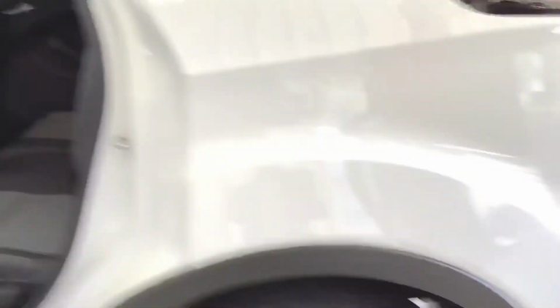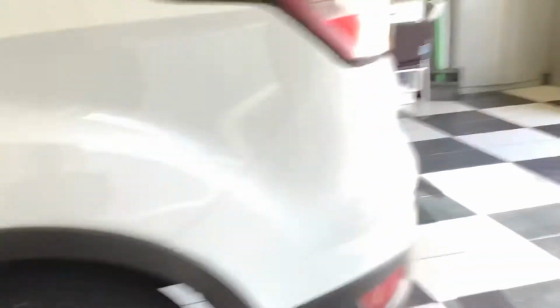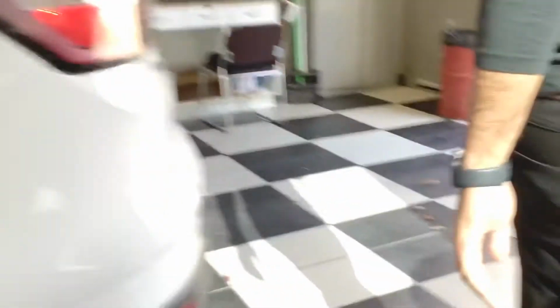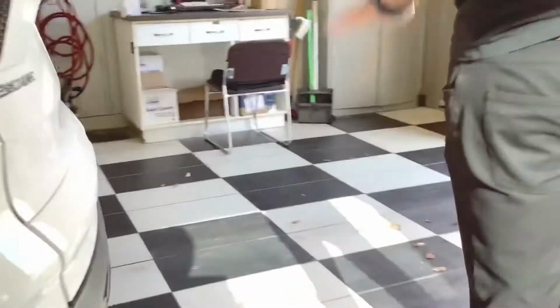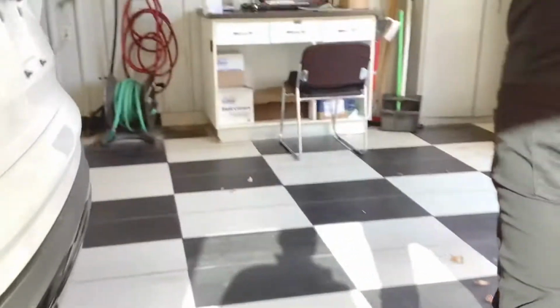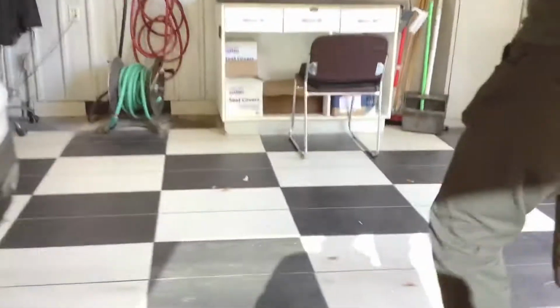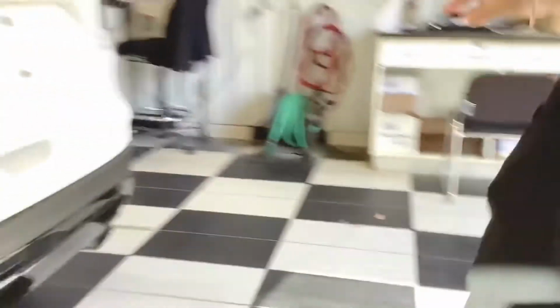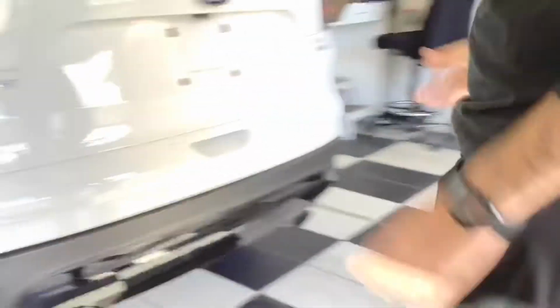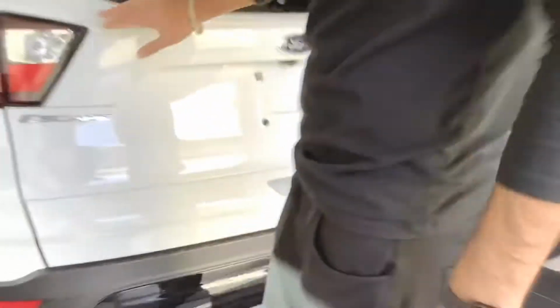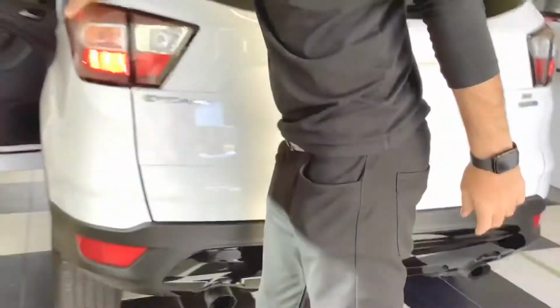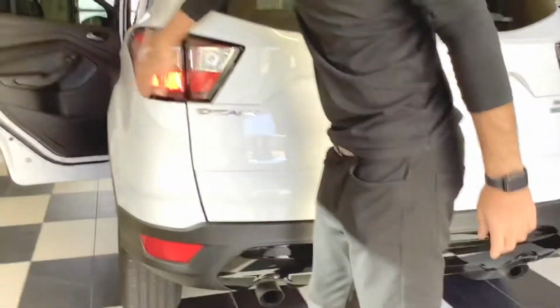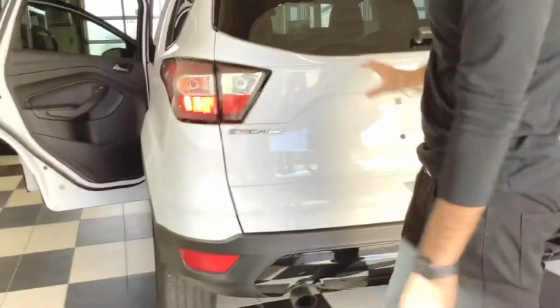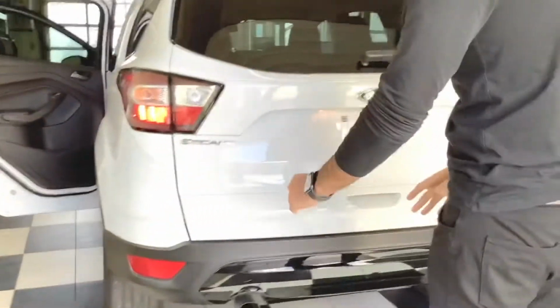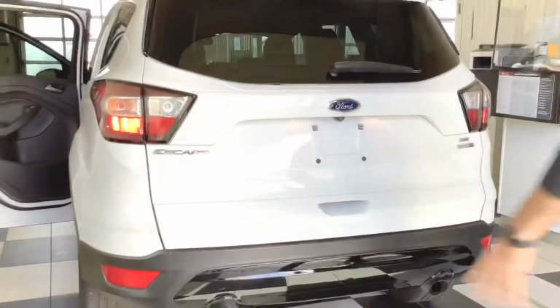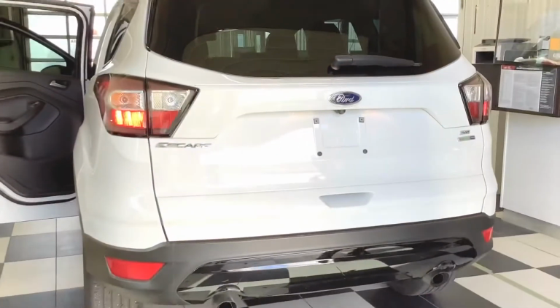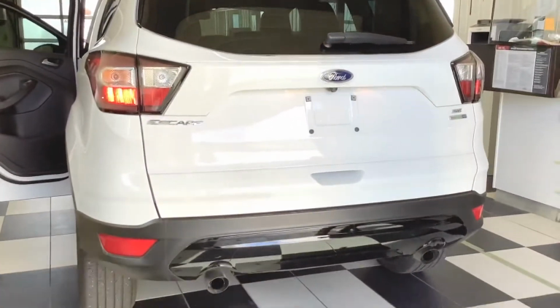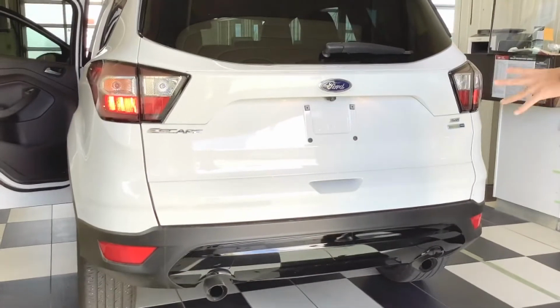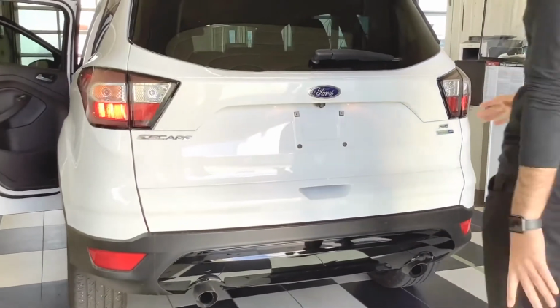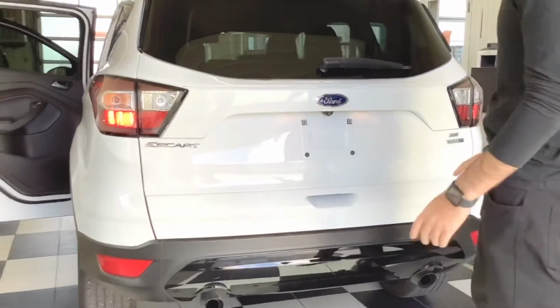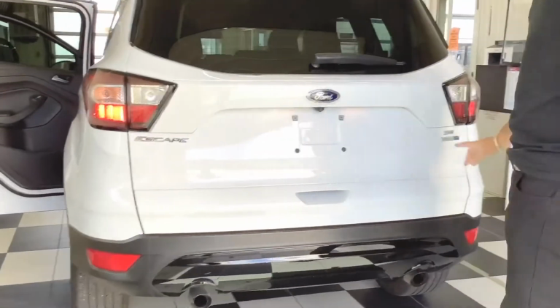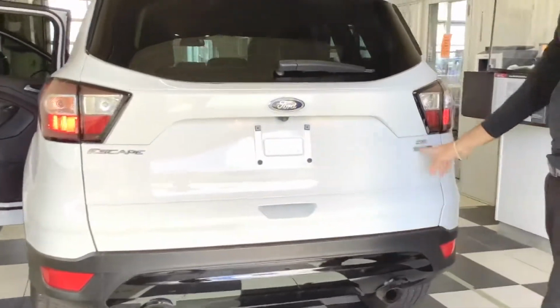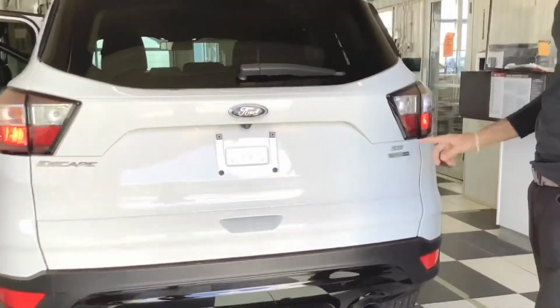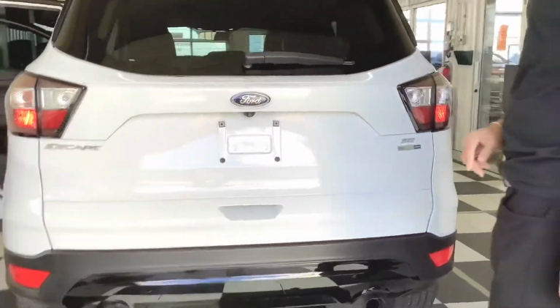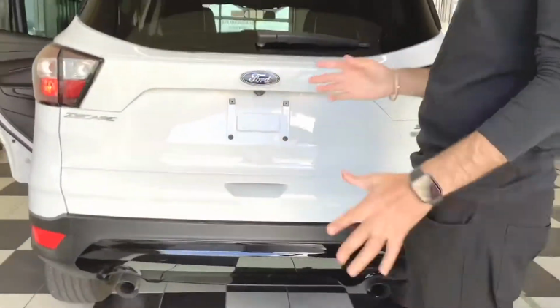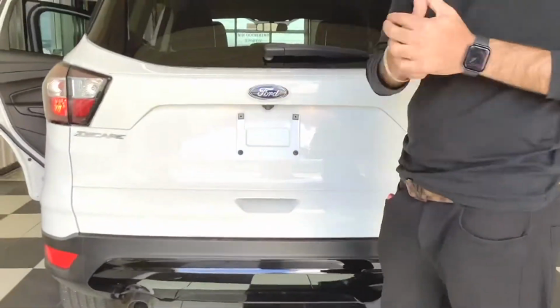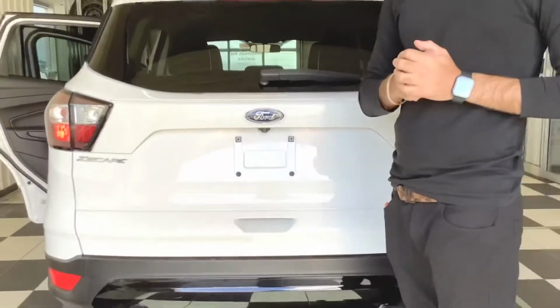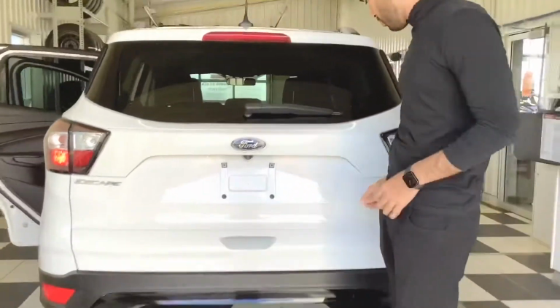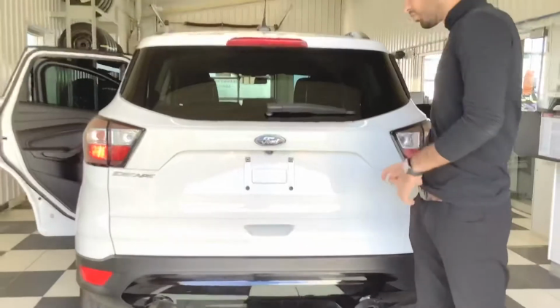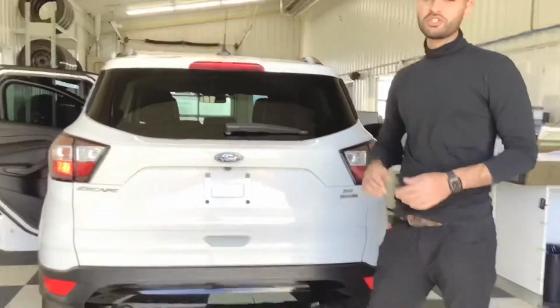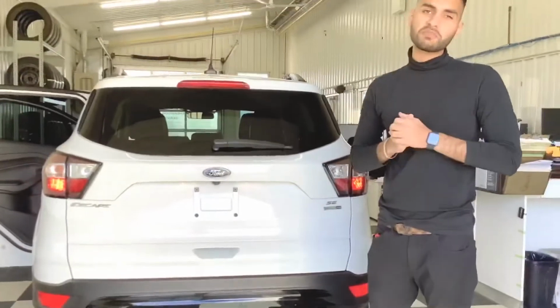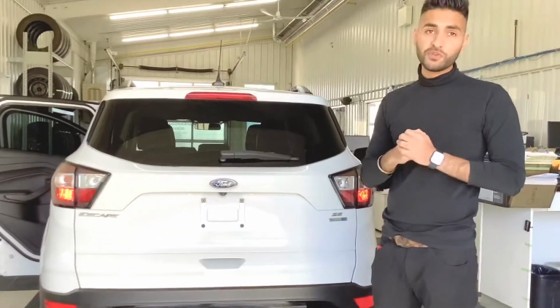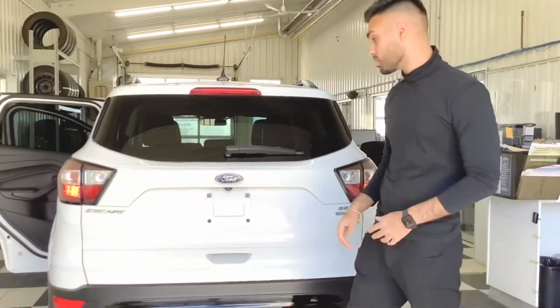Coming over to the trunk, right away we can see the black trim on our tail lights as well. At the bottom it gives it that extra sporty look. That's an EcoBoost 4-wheel drive — EcoBoost meaning the Eco fuel efficiency saves as much fuel as possible.